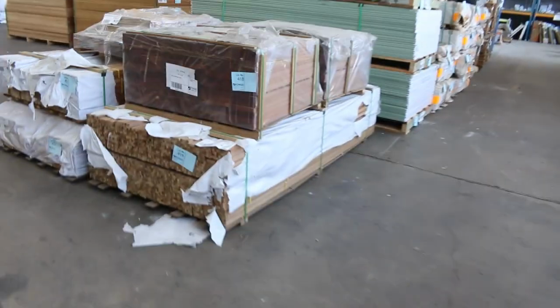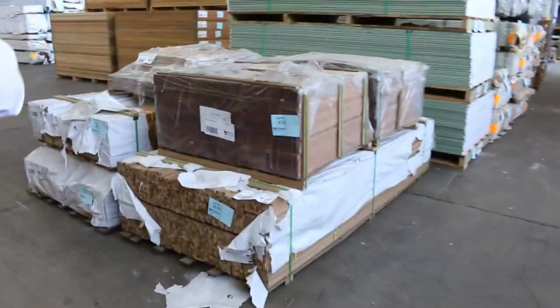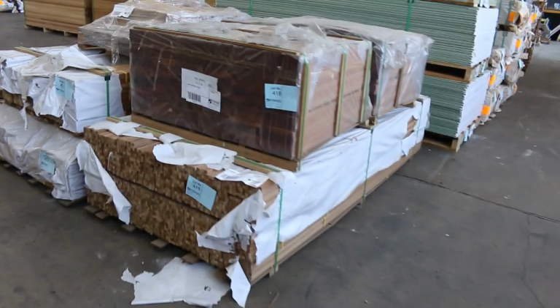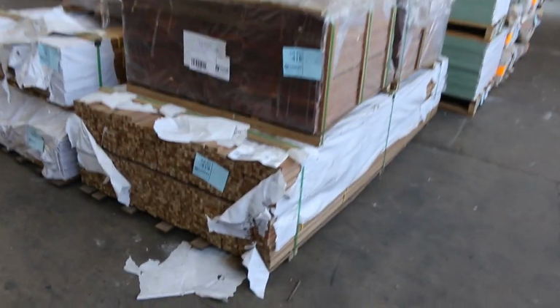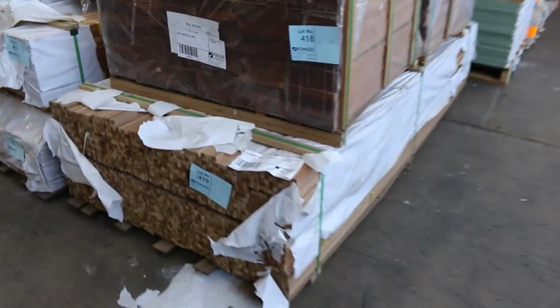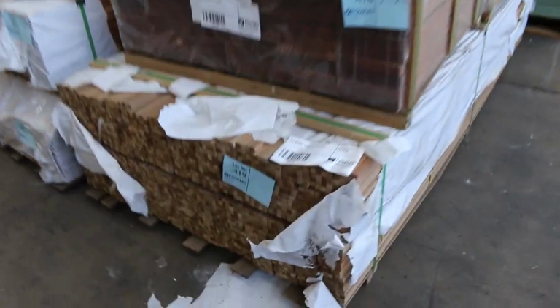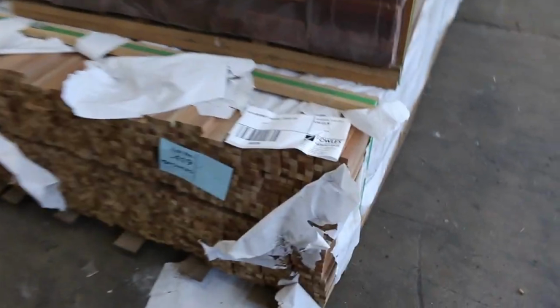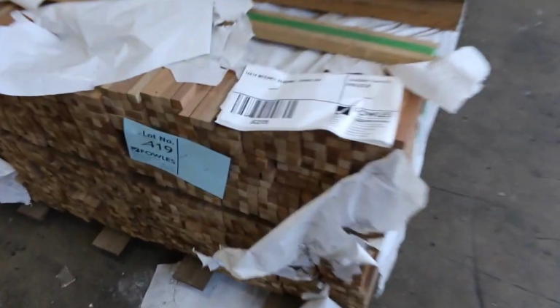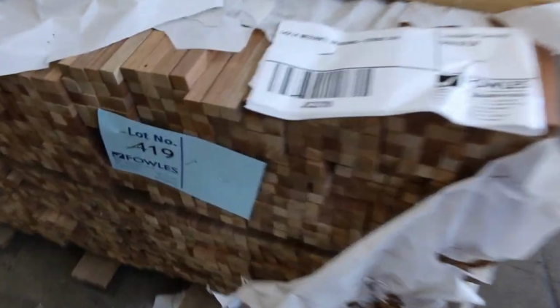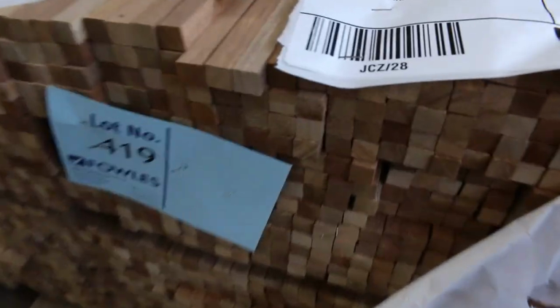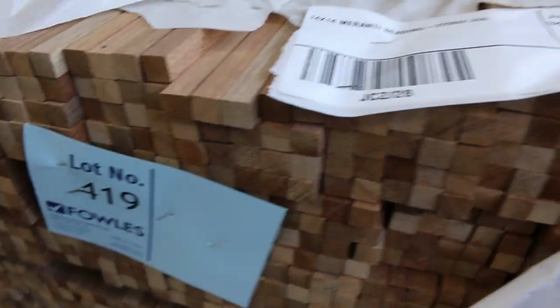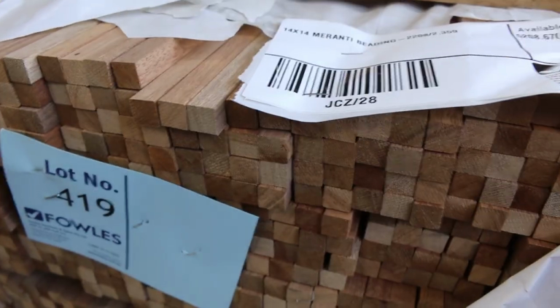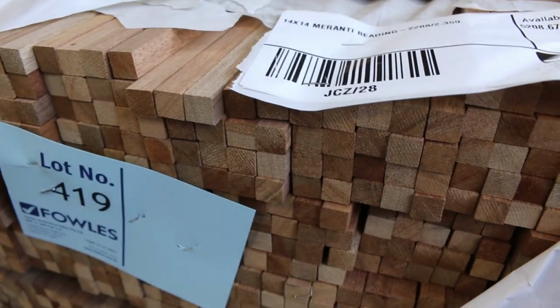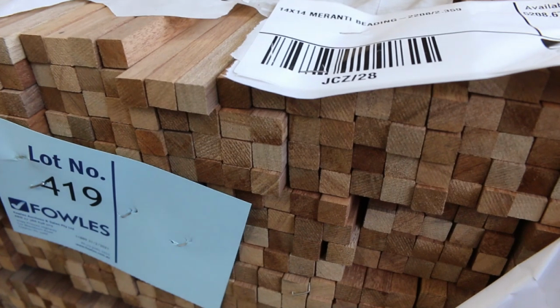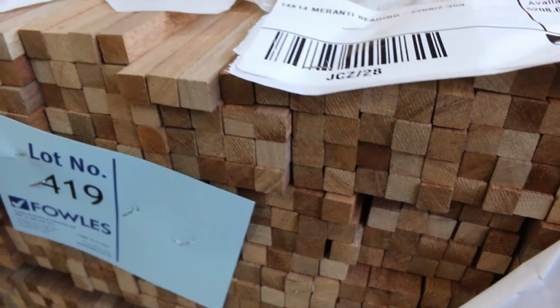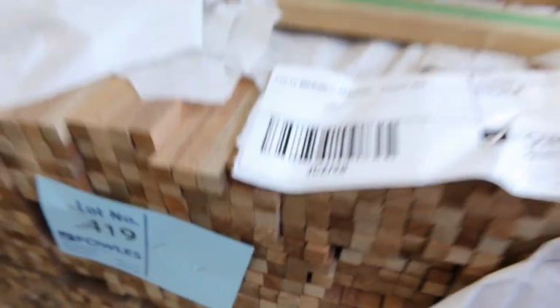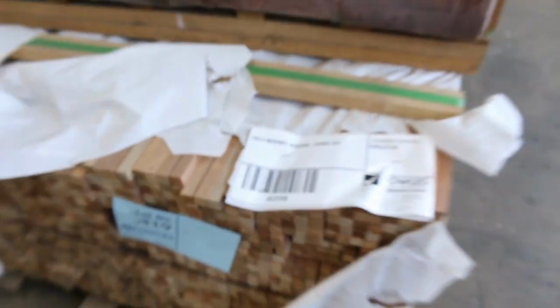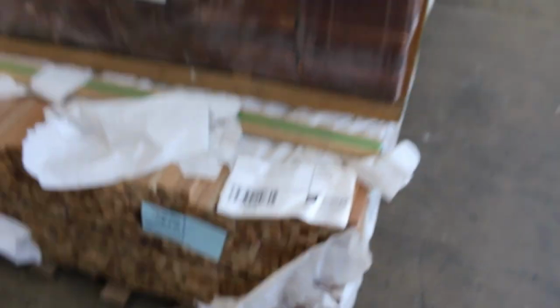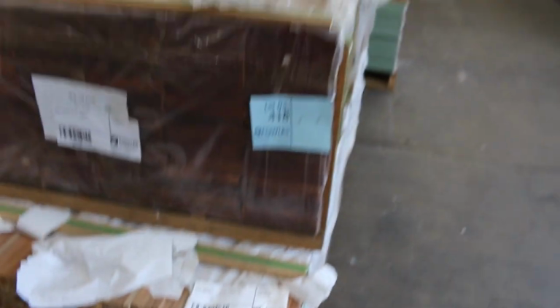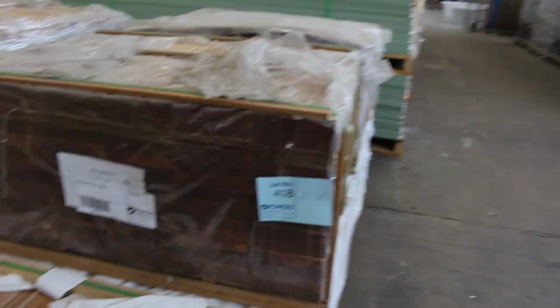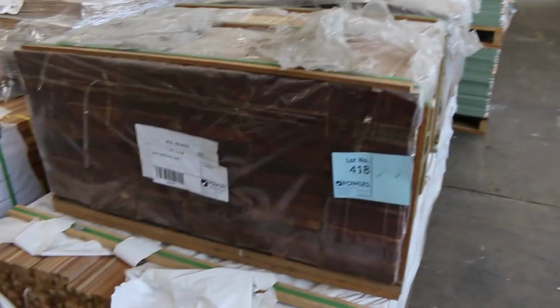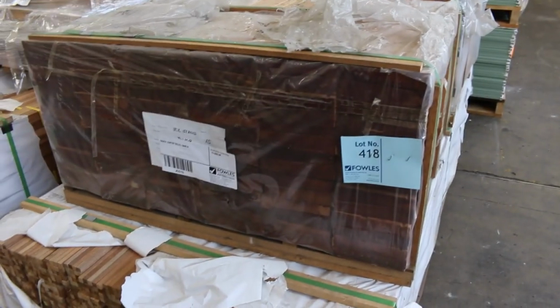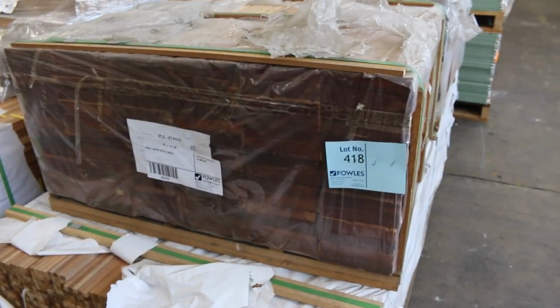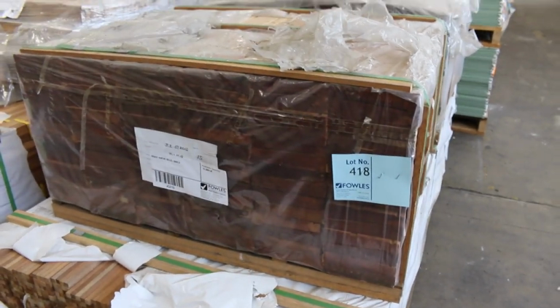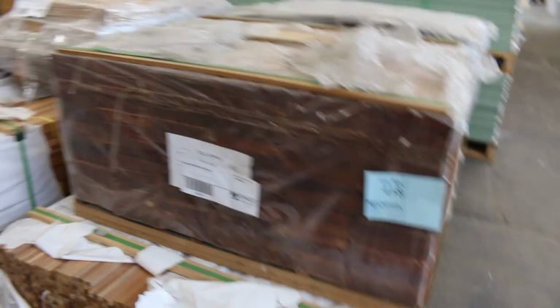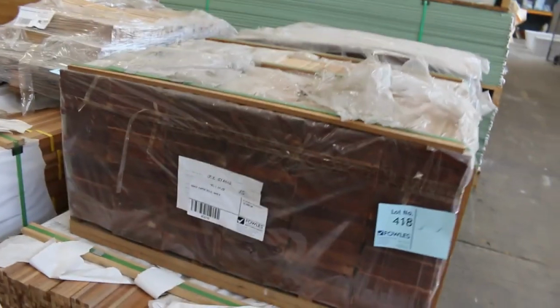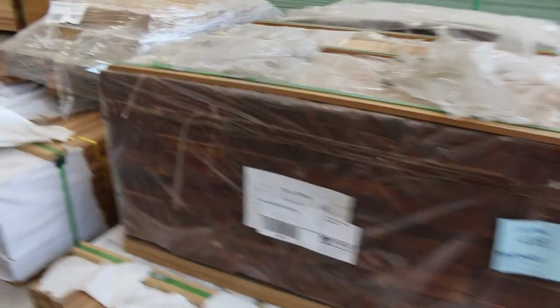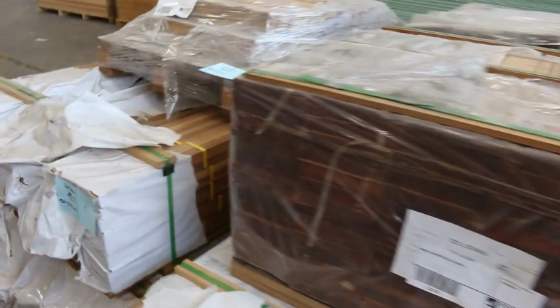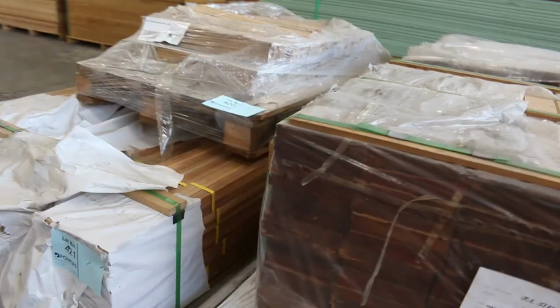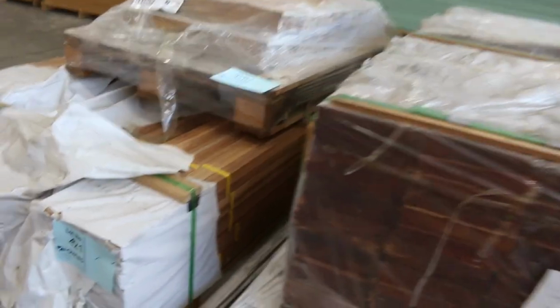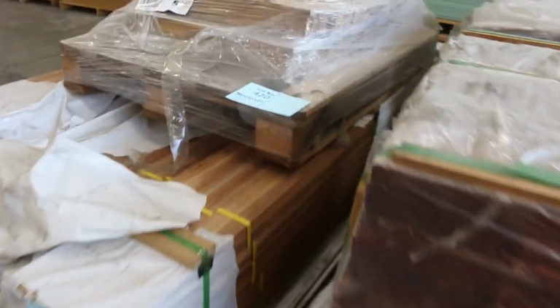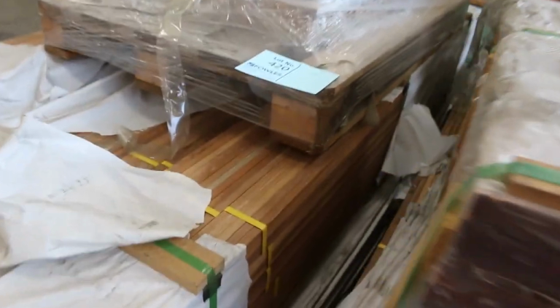Have a look at this — 14 by 14 Meranti beading, something you don't see every day. There are also some capper seals and more of the beading.